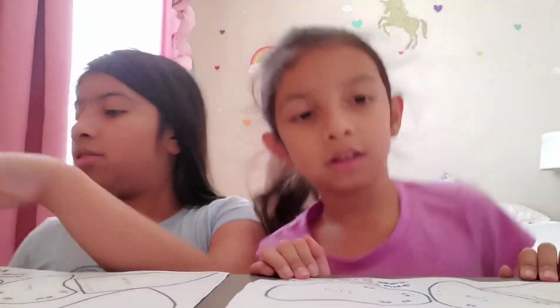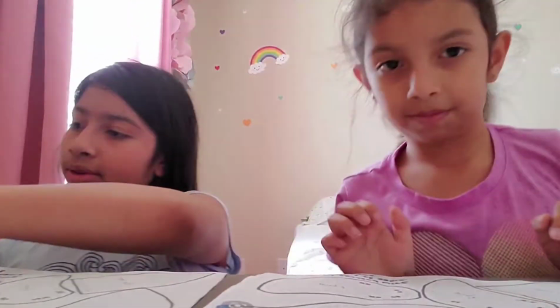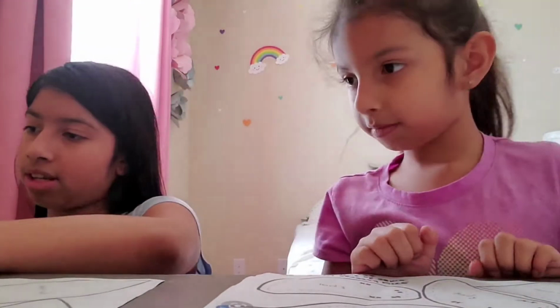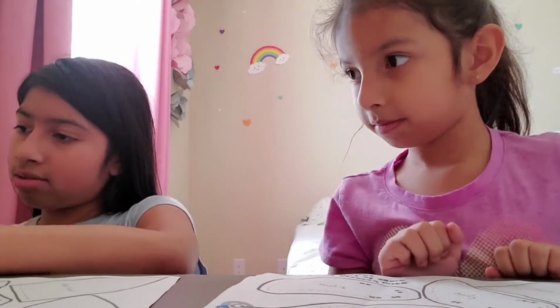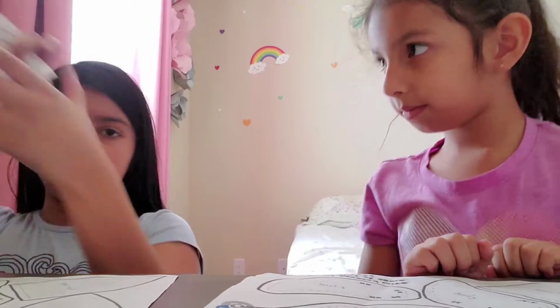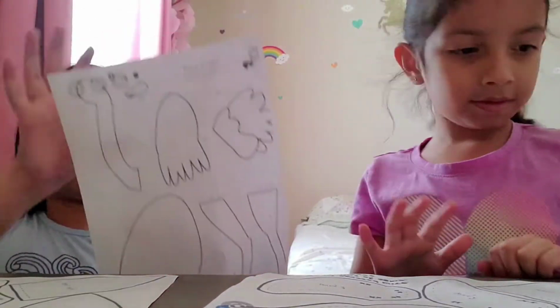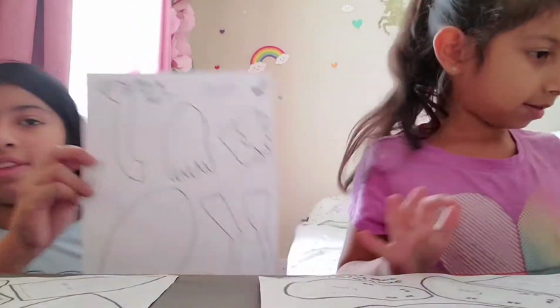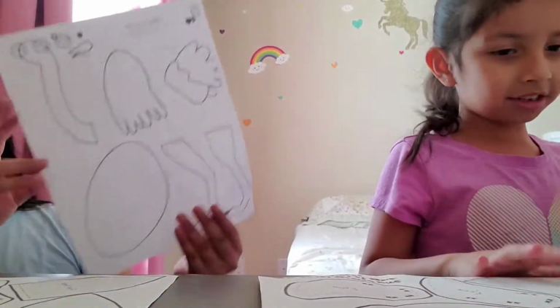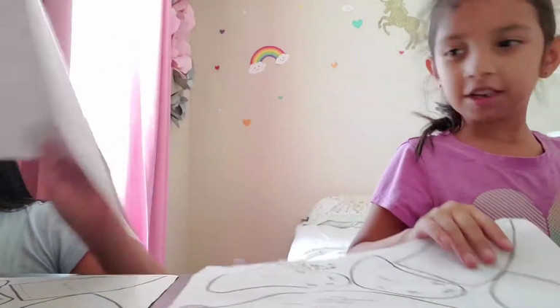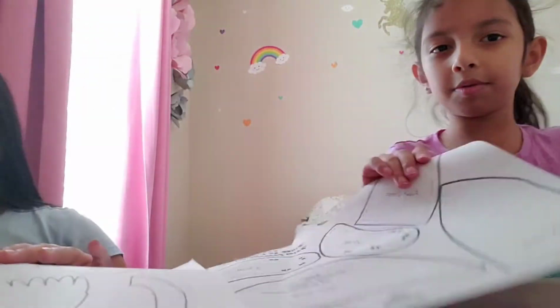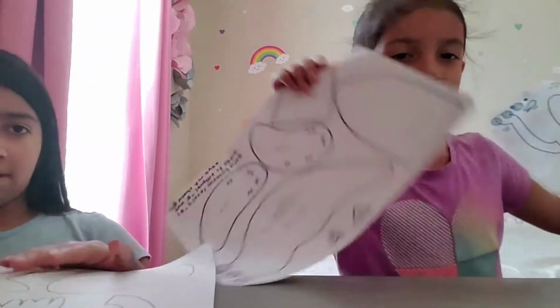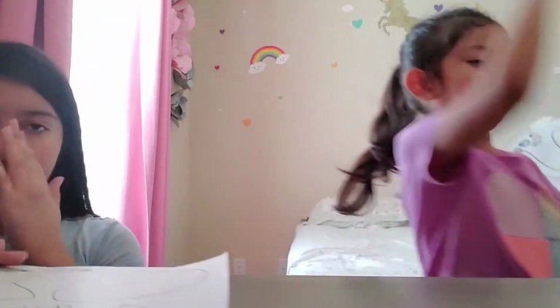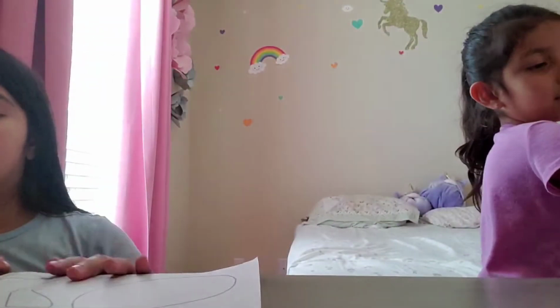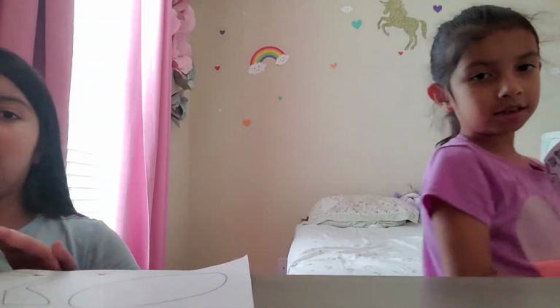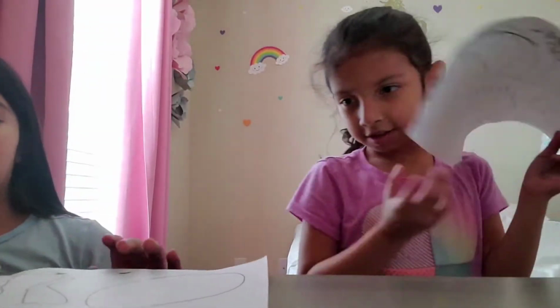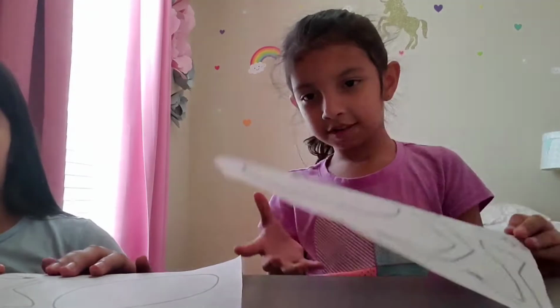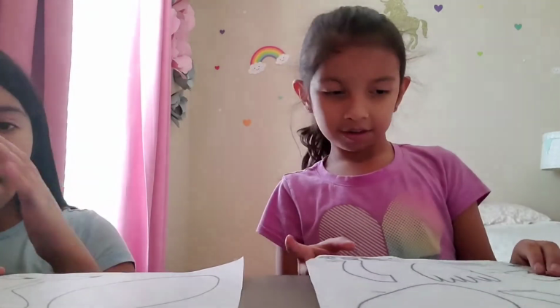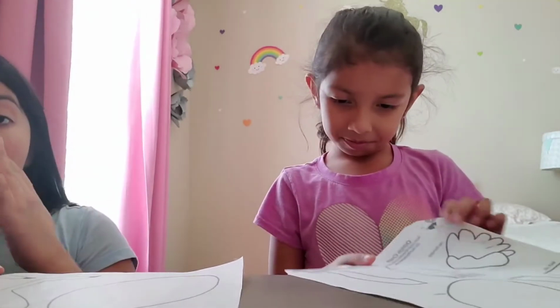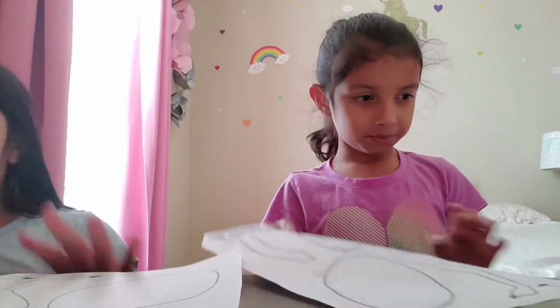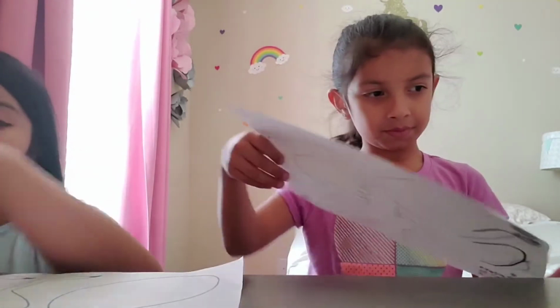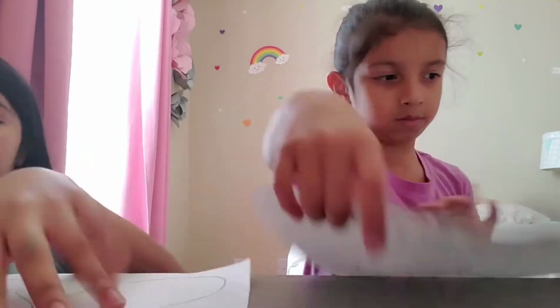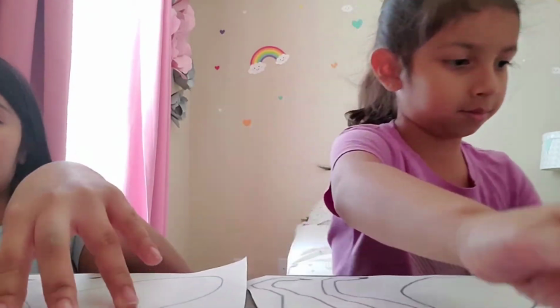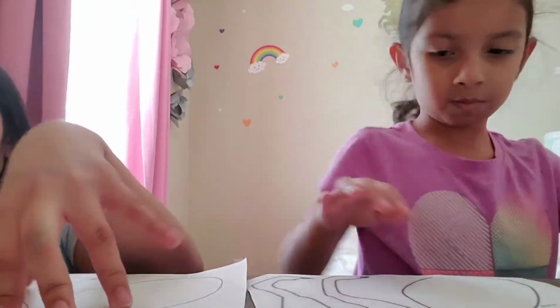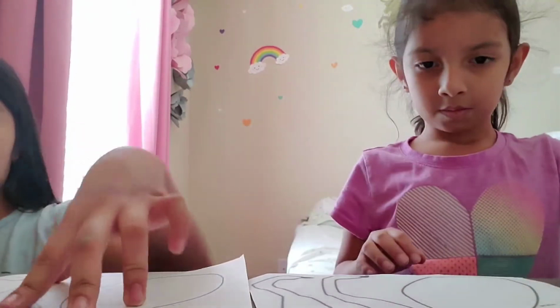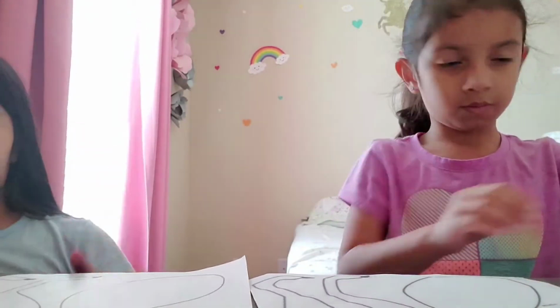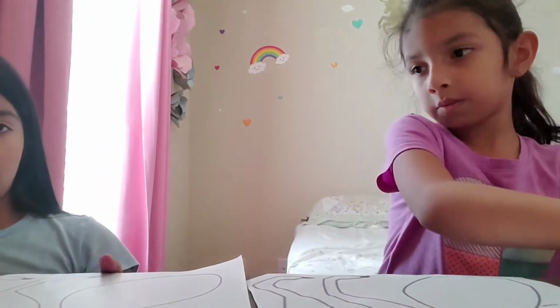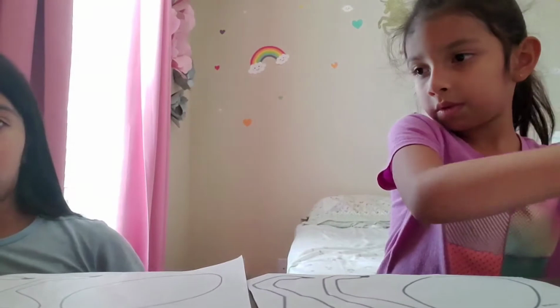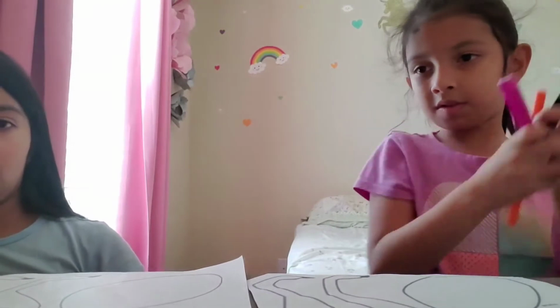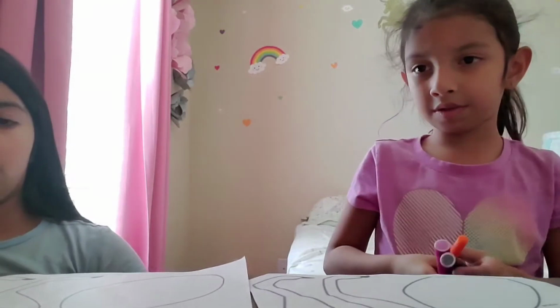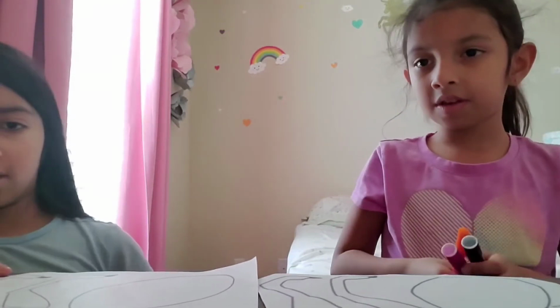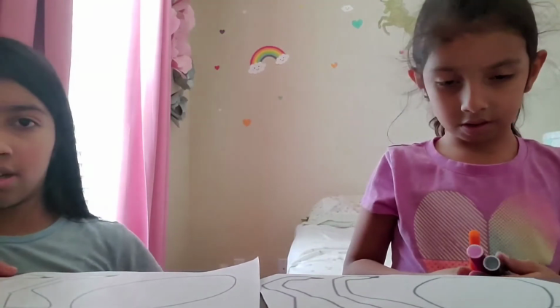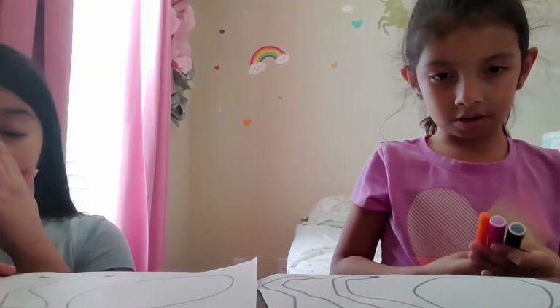So then we're going to move on to the ostrich. The ostrich is going to be pretty good actually. You're going to need the same materials. The first thing you're going to do is color it, then you cut it, and then you glue it. I'll show you how to do that.